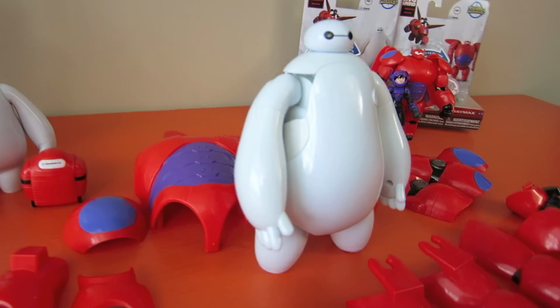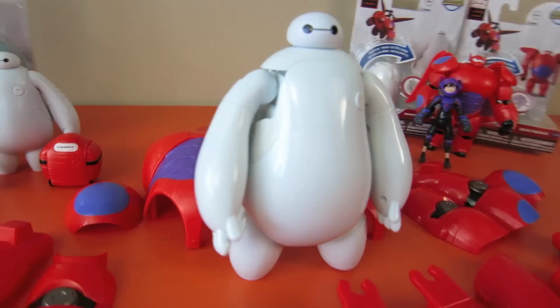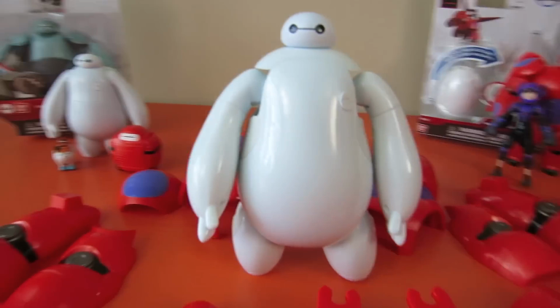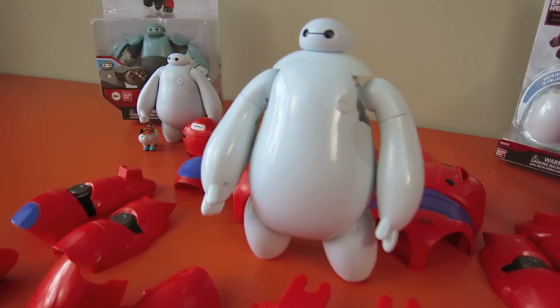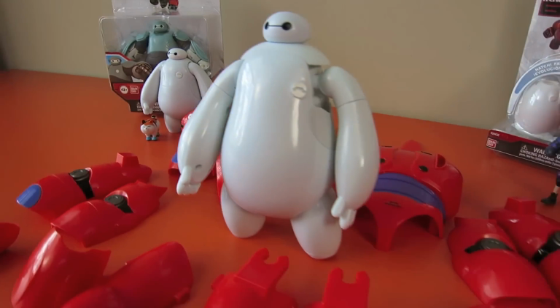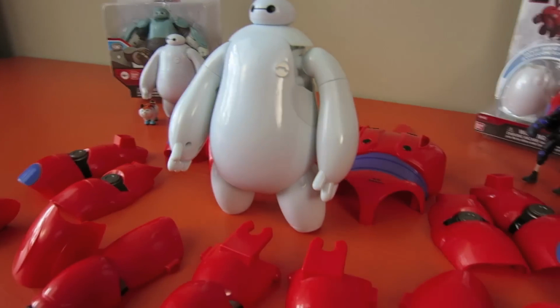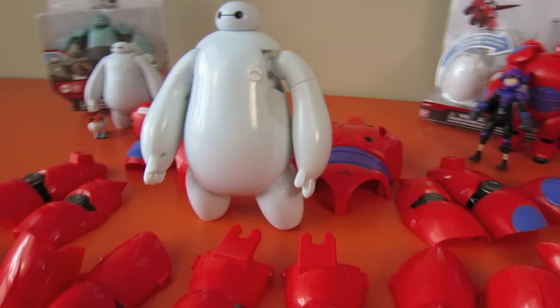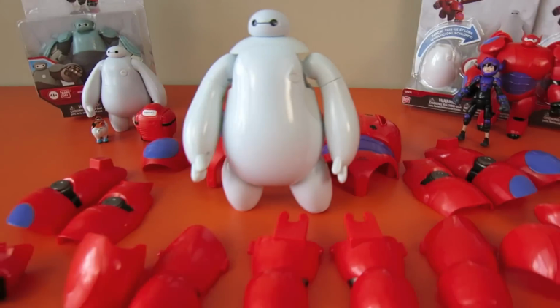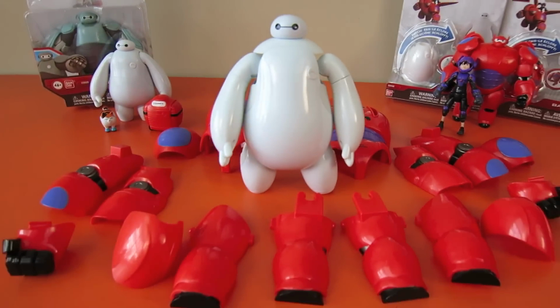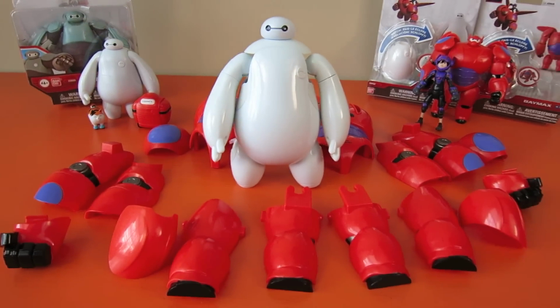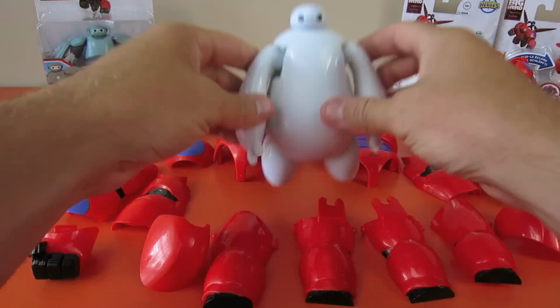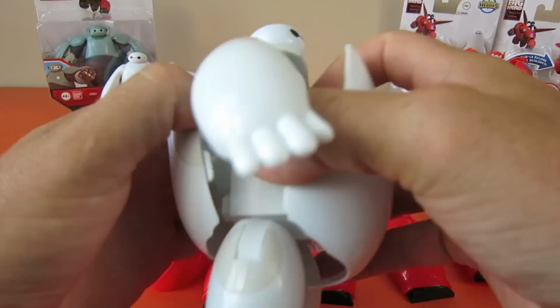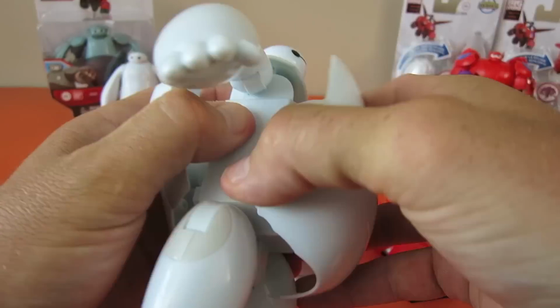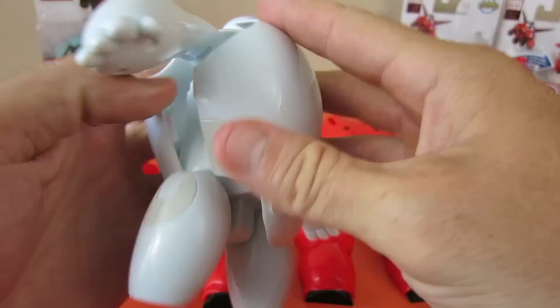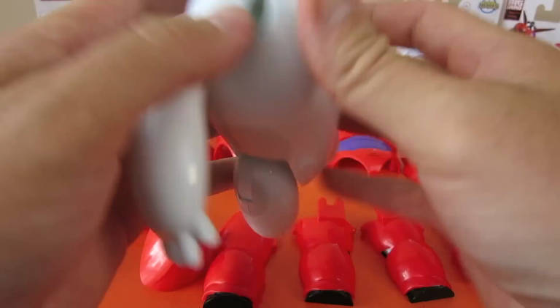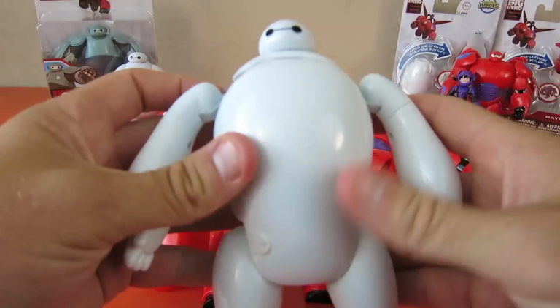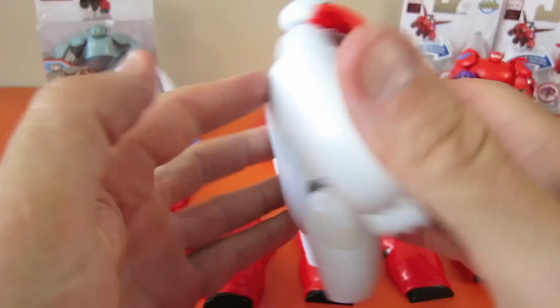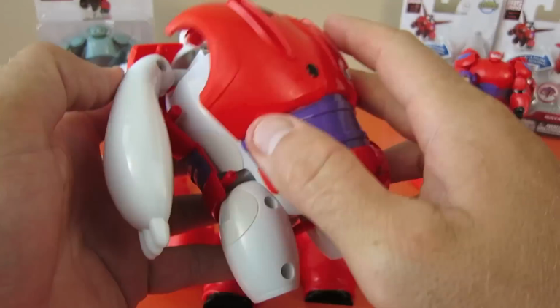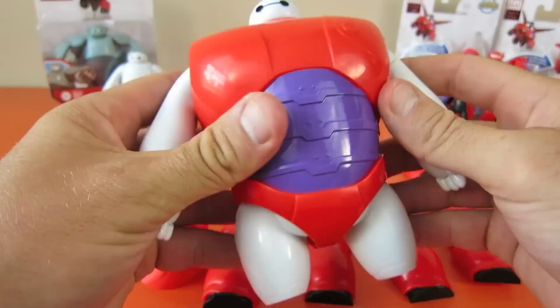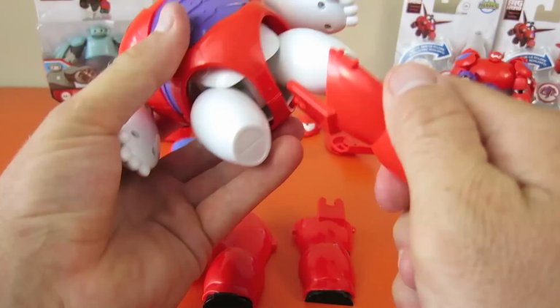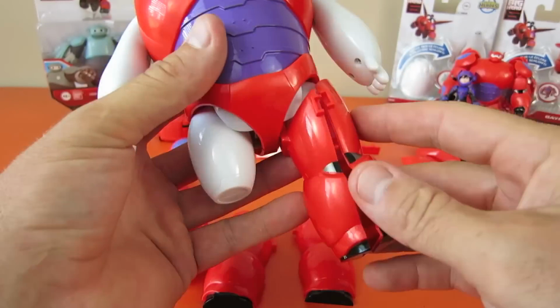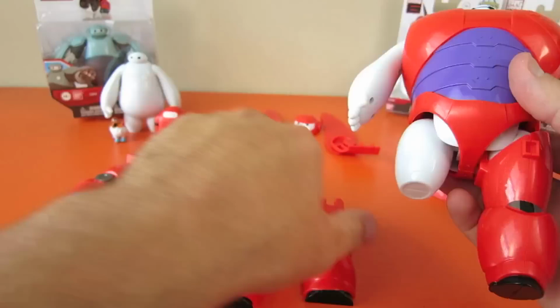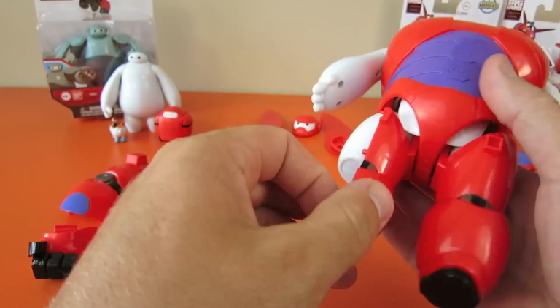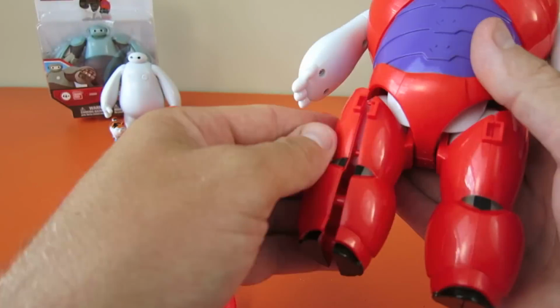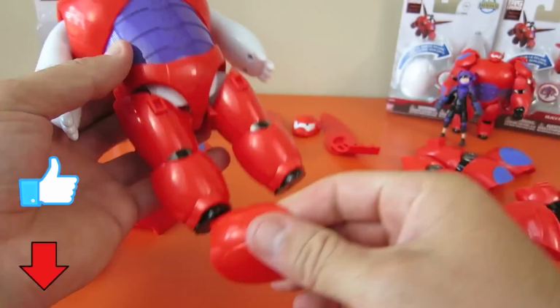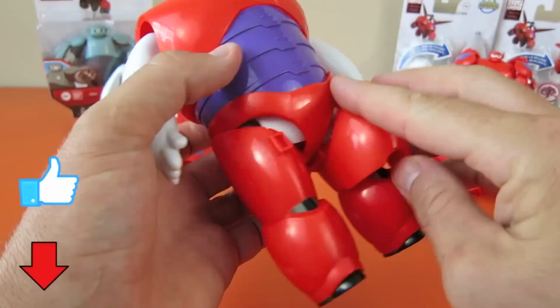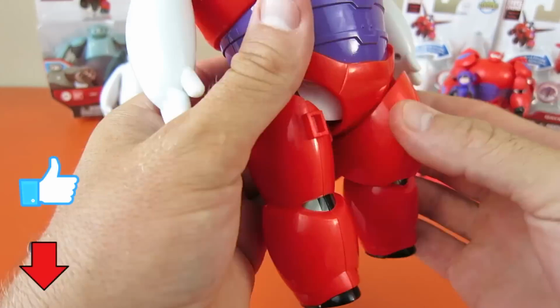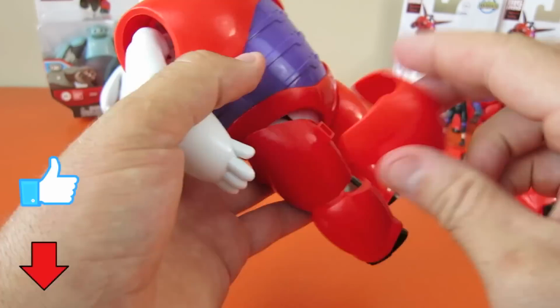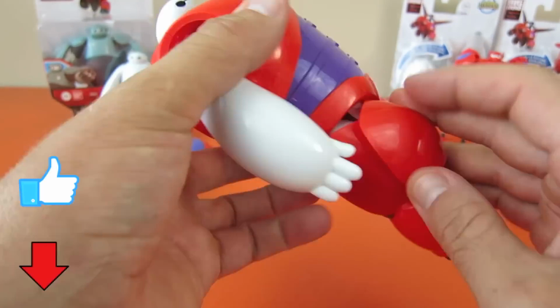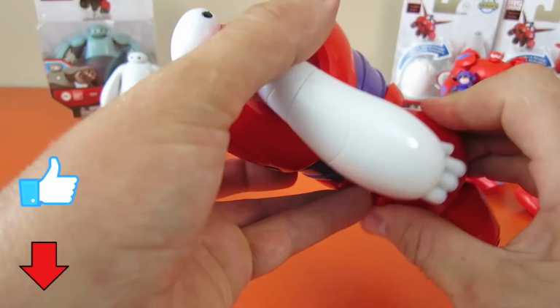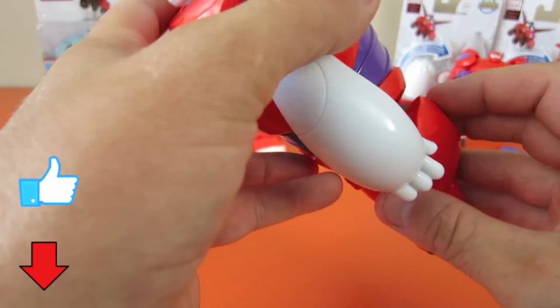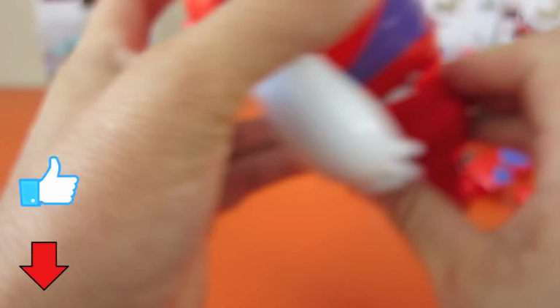But first, let's play with this Armor Up Baymax. Do you have this toy yet? It's really fun to build Baymax and give him some armor. Tap that Thumbs Up button if you like this Armor Up Baymax.